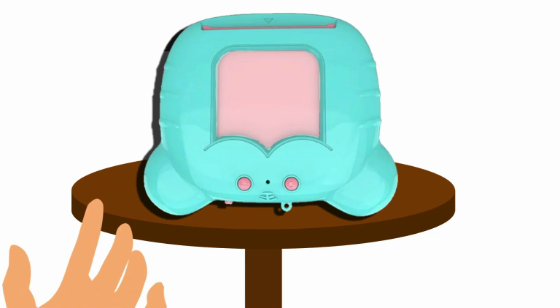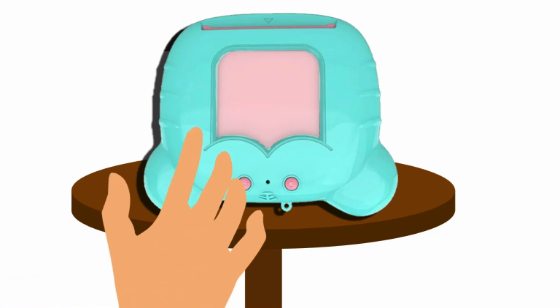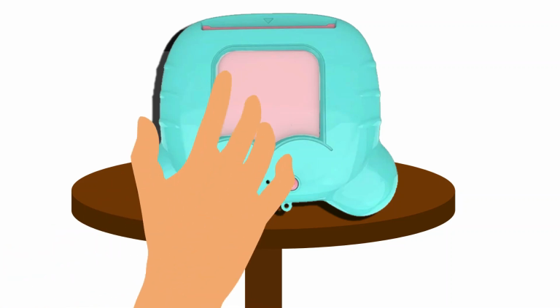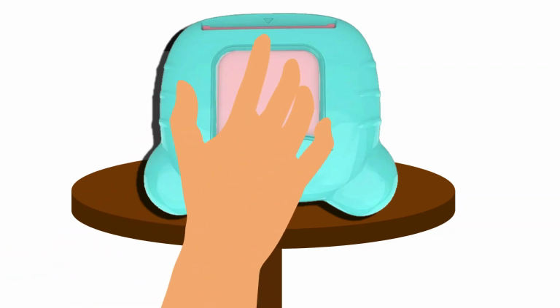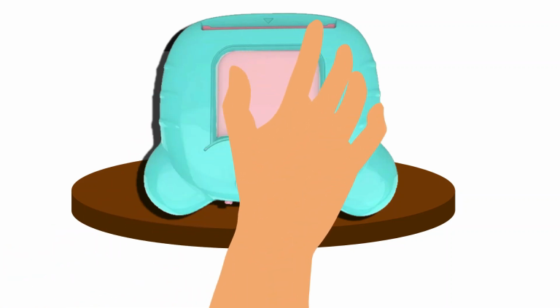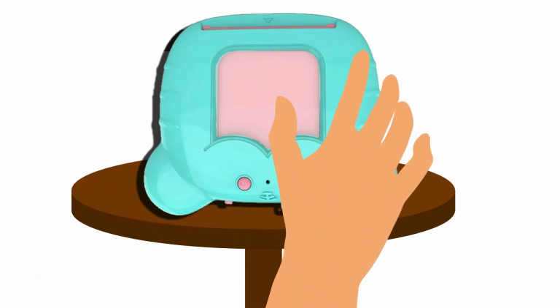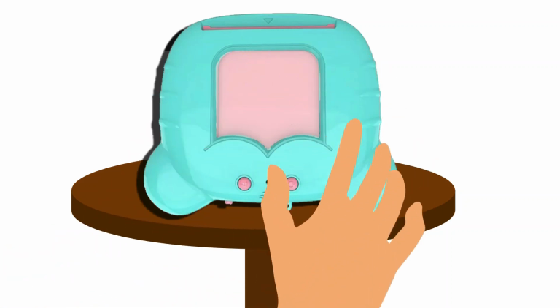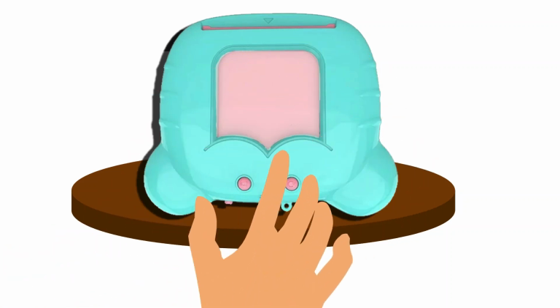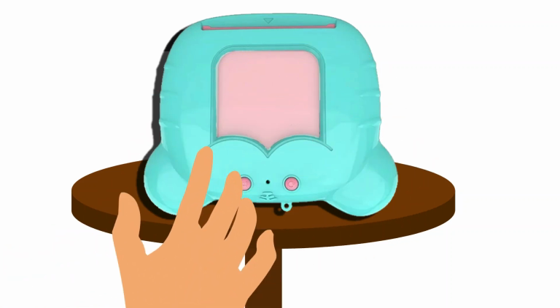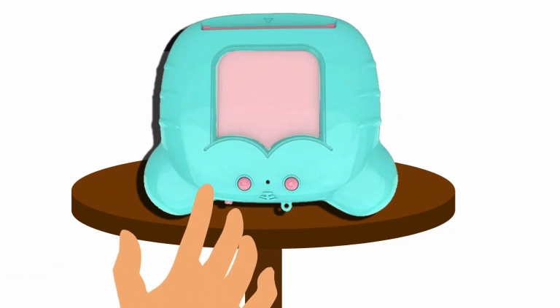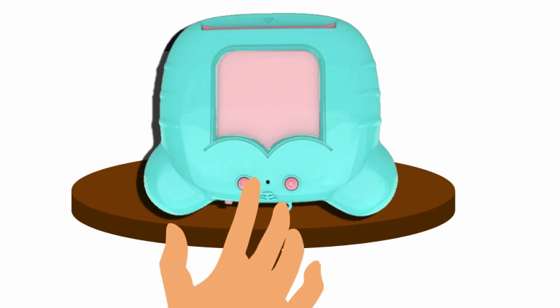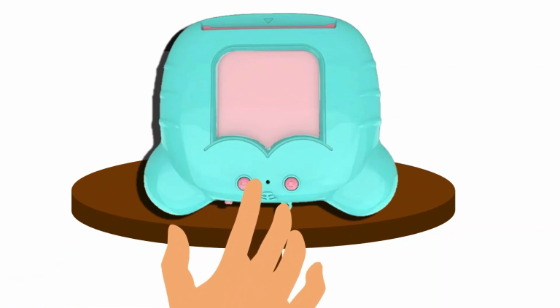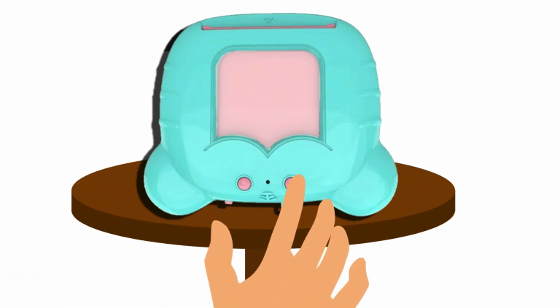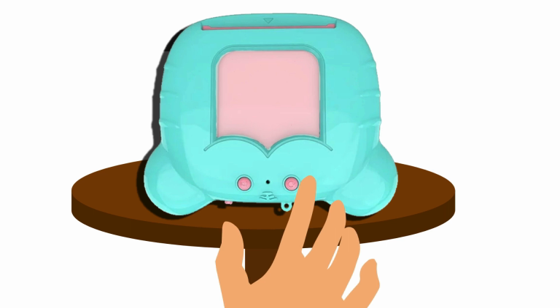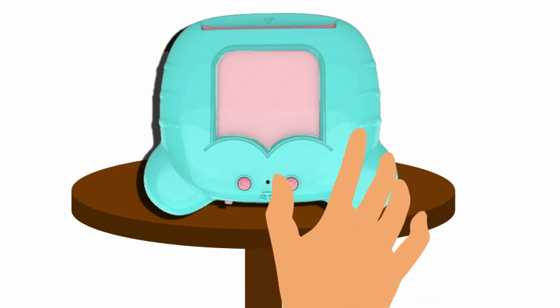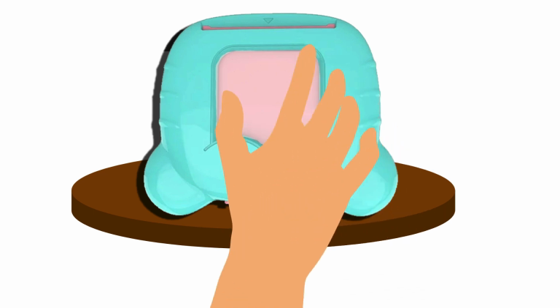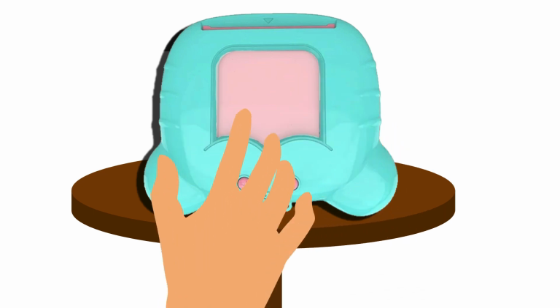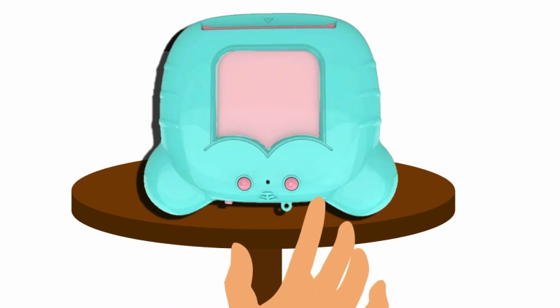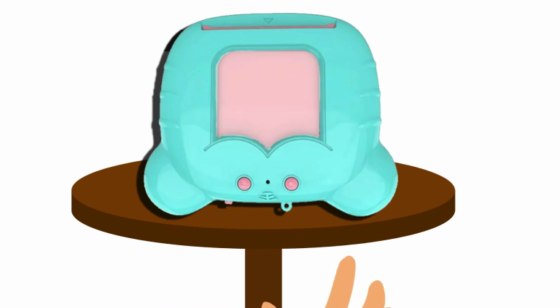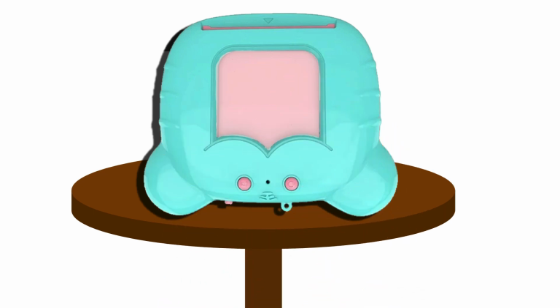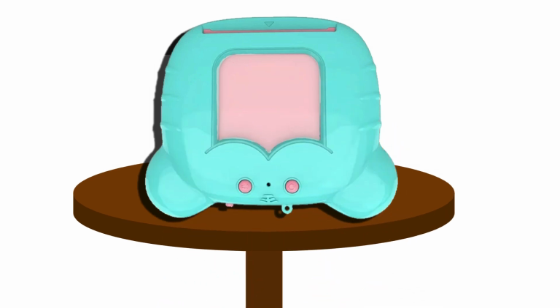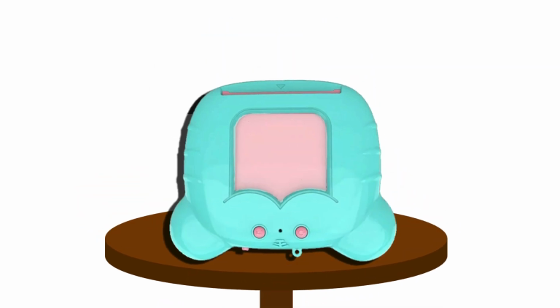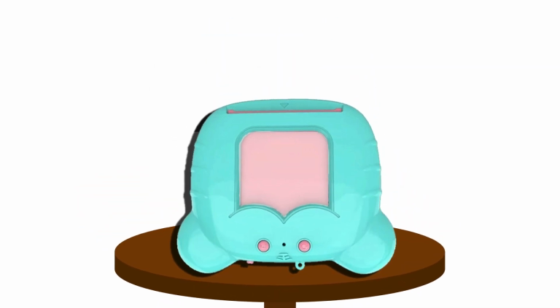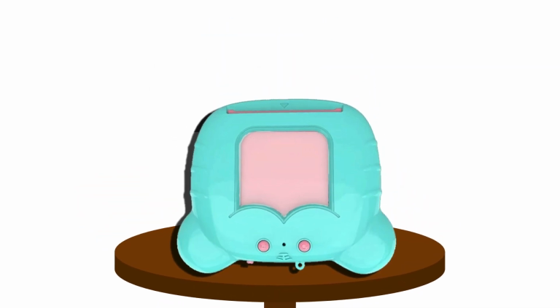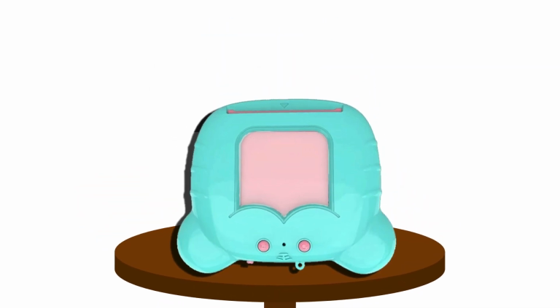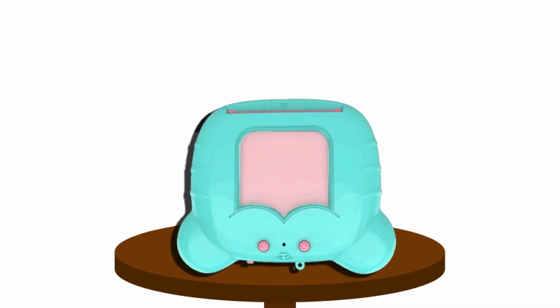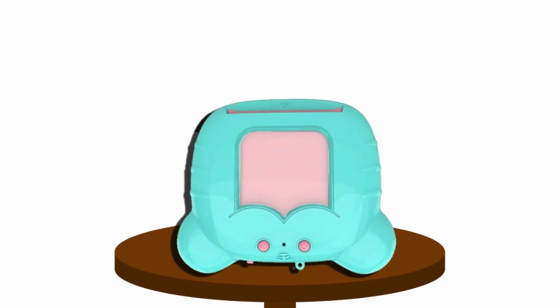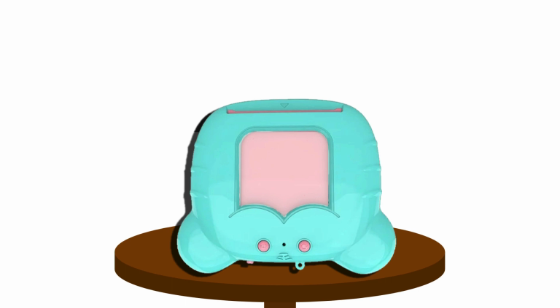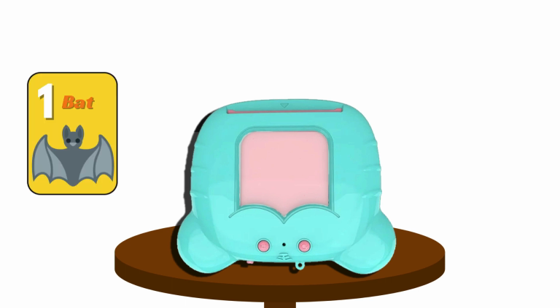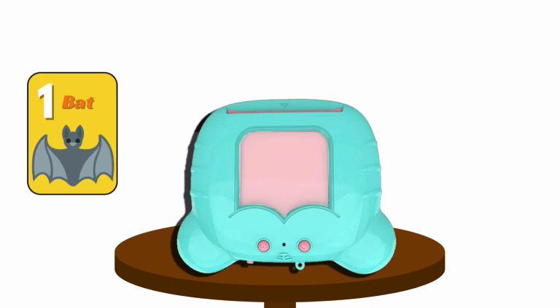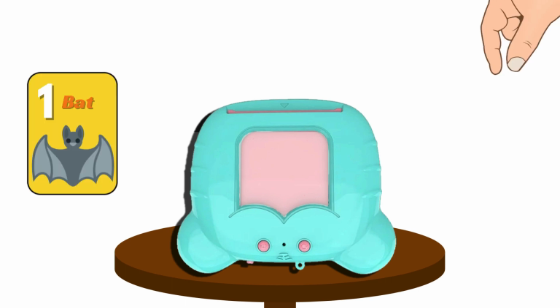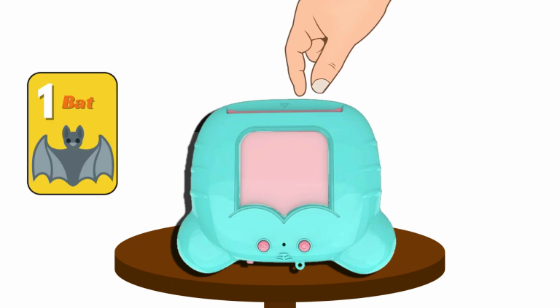Hi friends! Guess what? Today we are diving into the world of numbers with some awesome animals using this super cool card reader. So I am ready for a wild adventure.